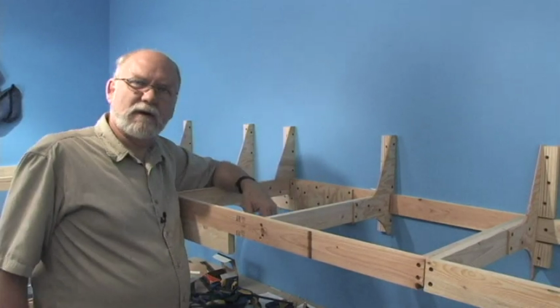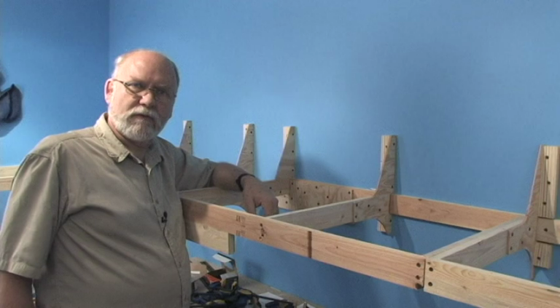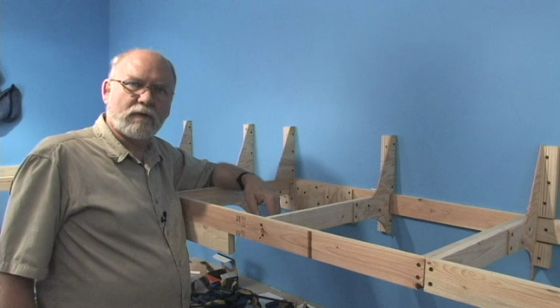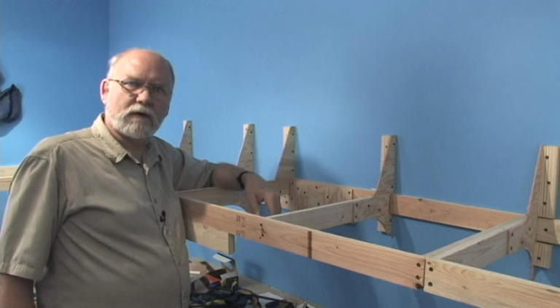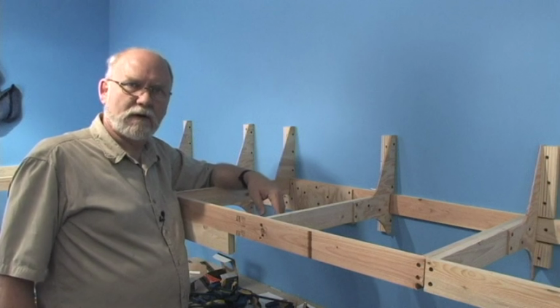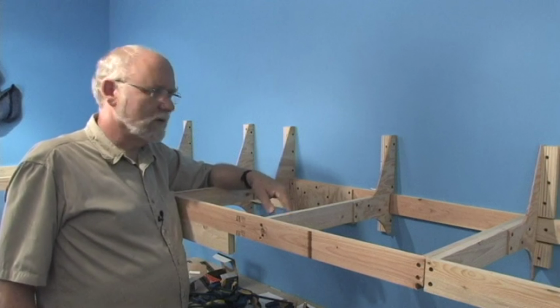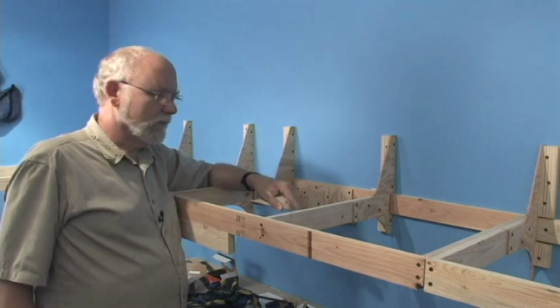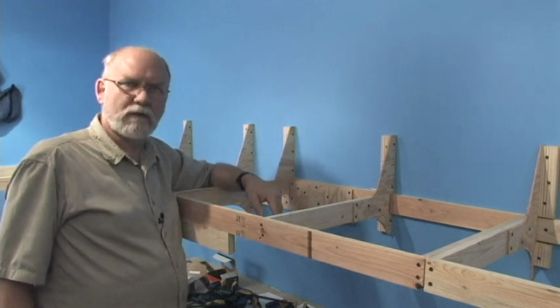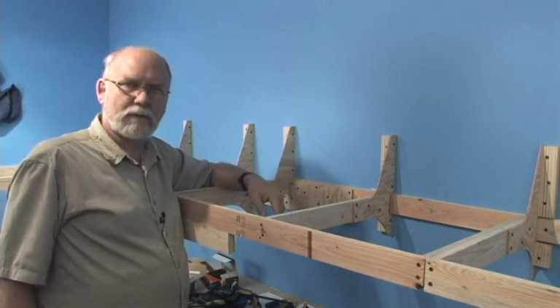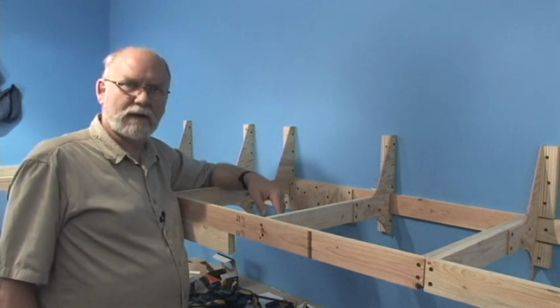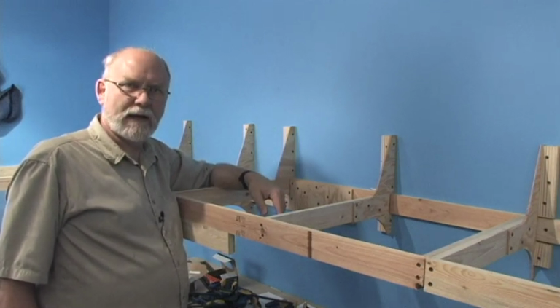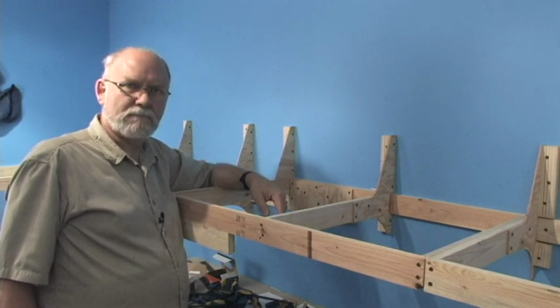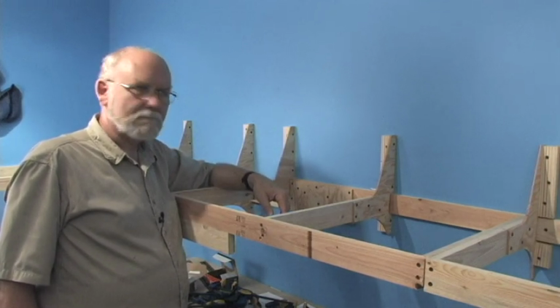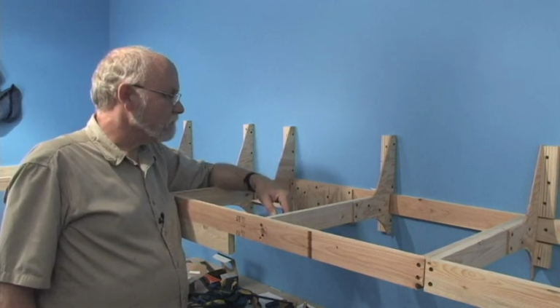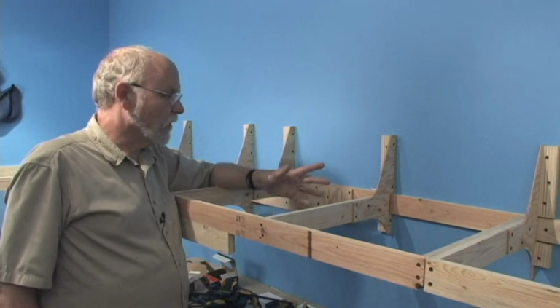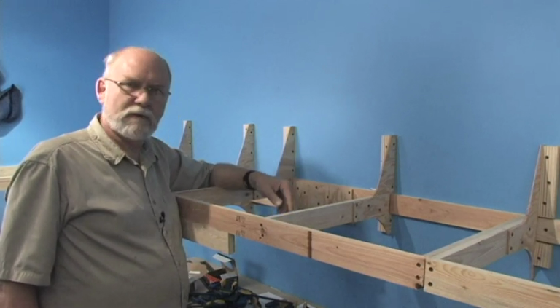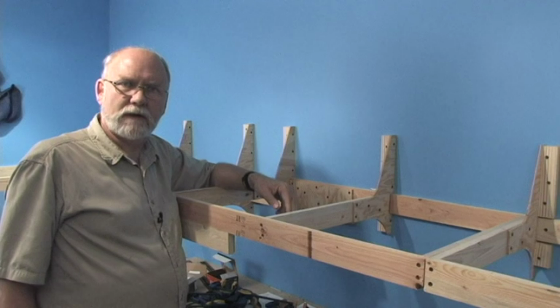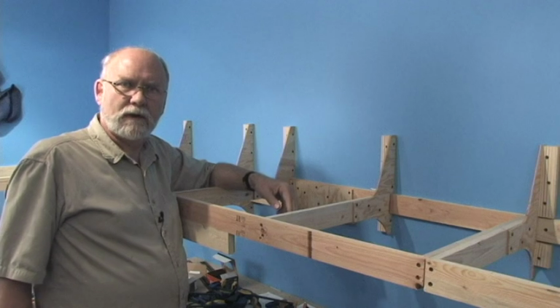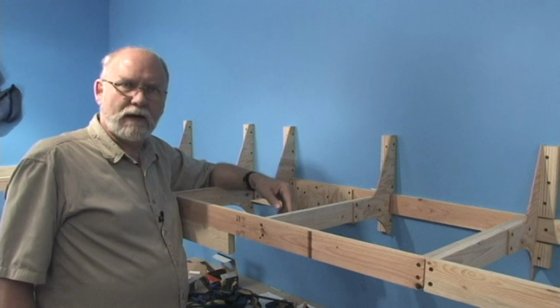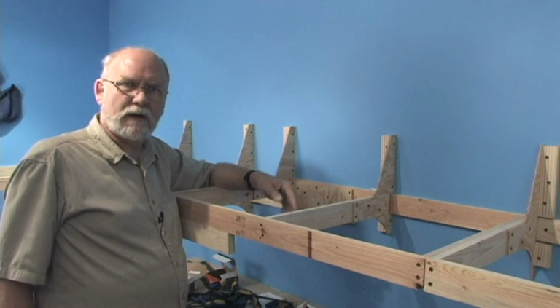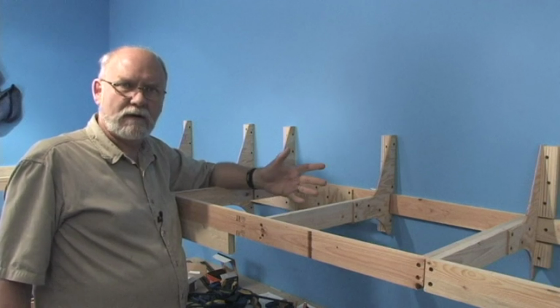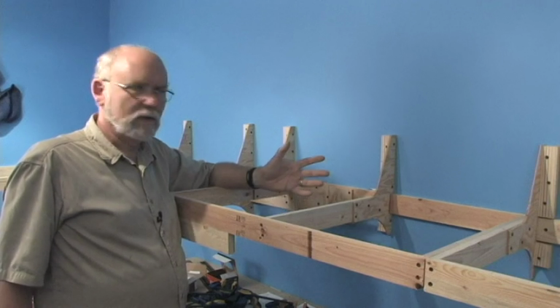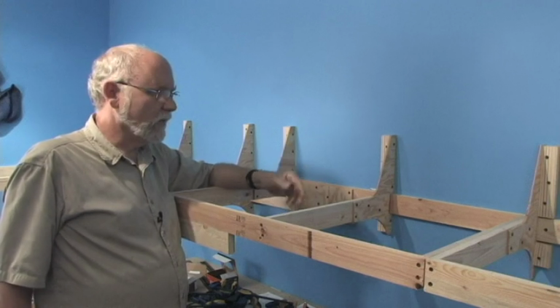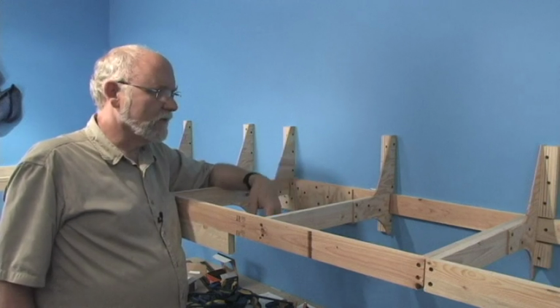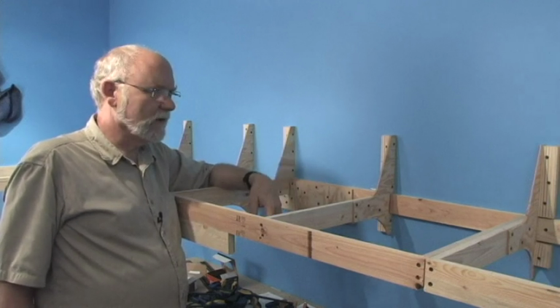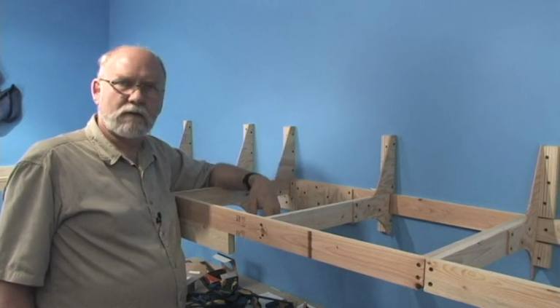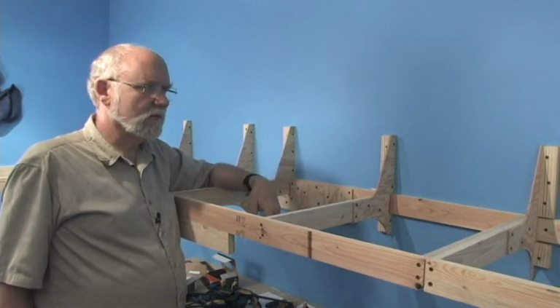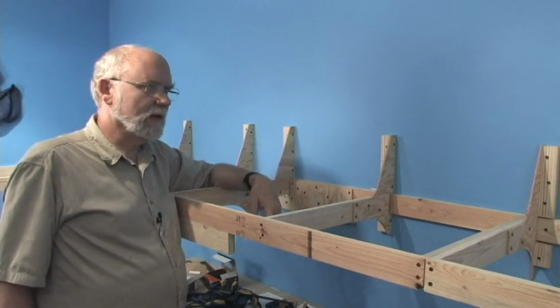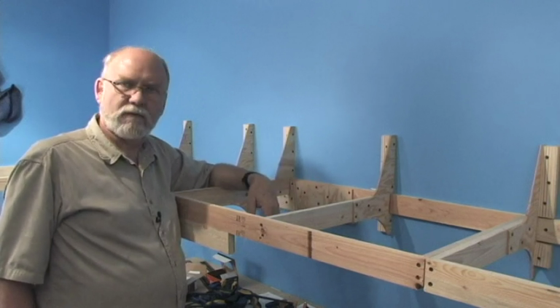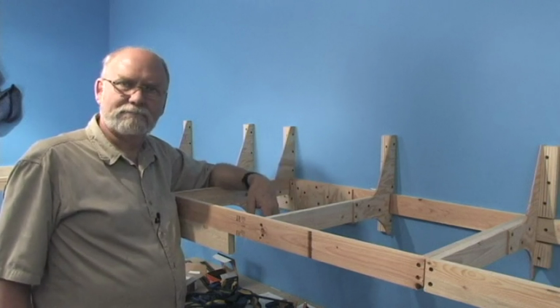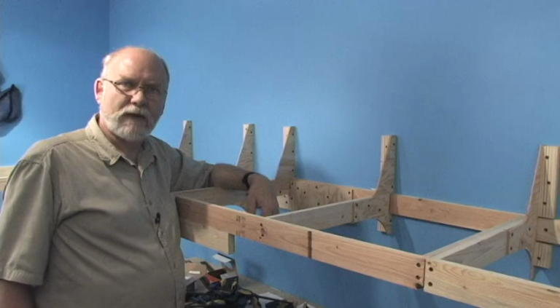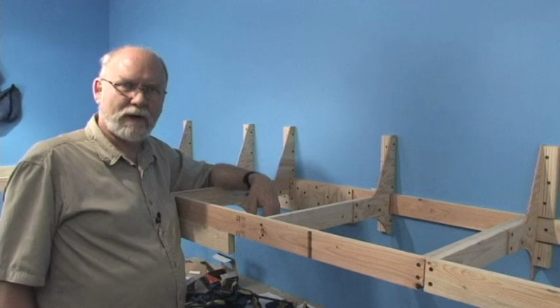This looks like a pretty successful start on a good portion of our double-deck layout. I hope you've enjoyed it and might find a few points and tips in here that are interesting and useful. Thanks for watching.